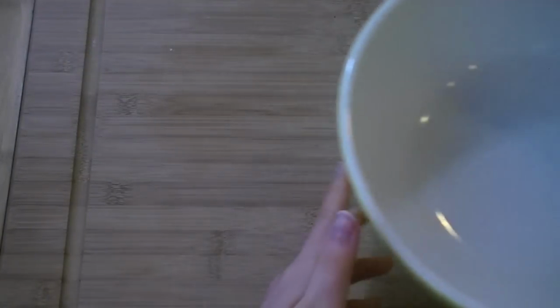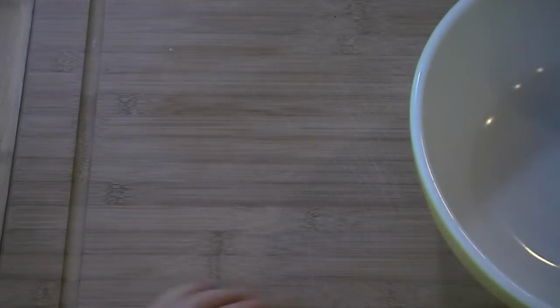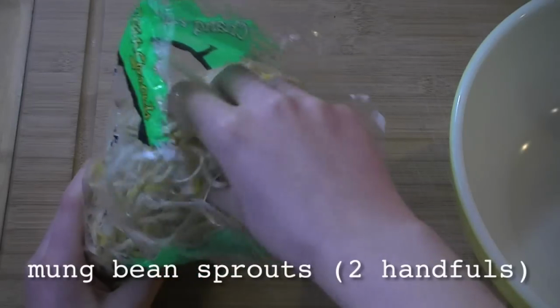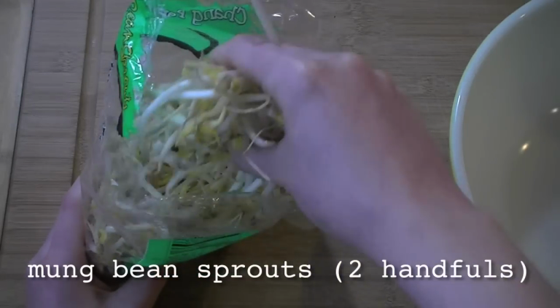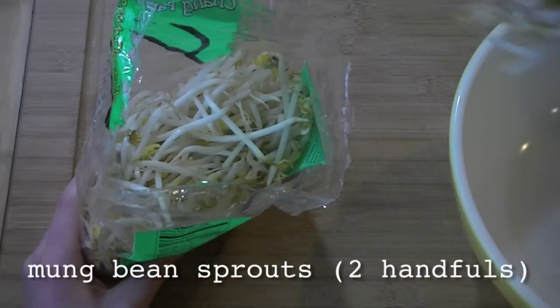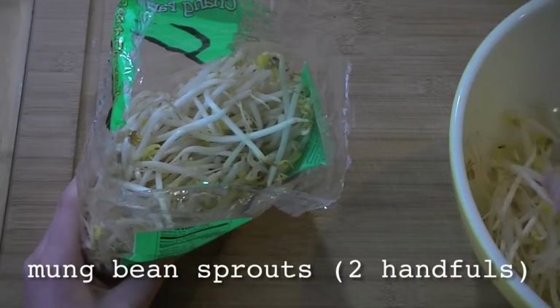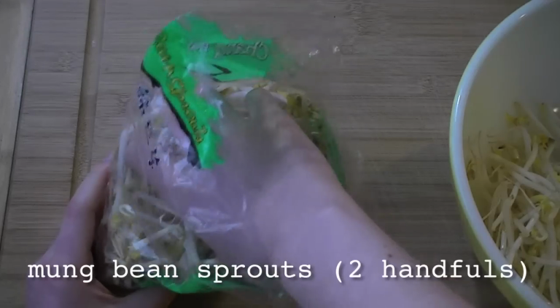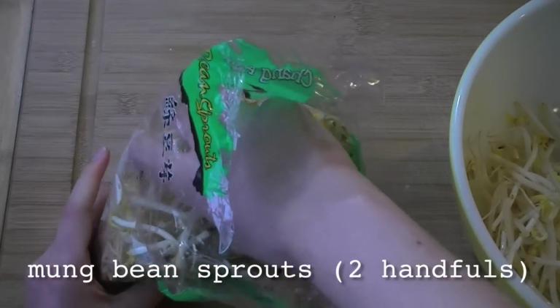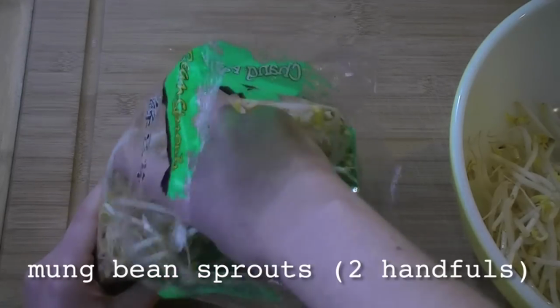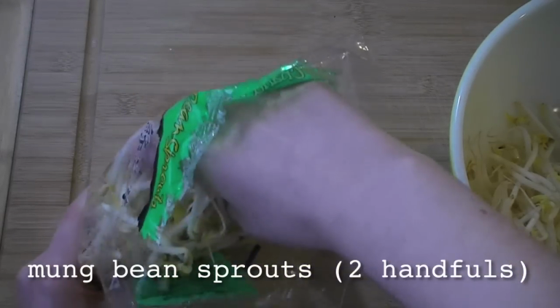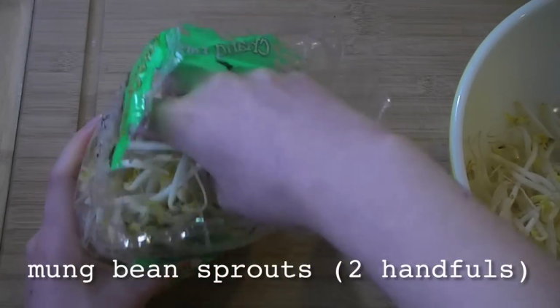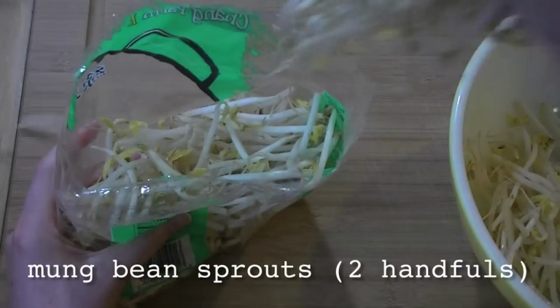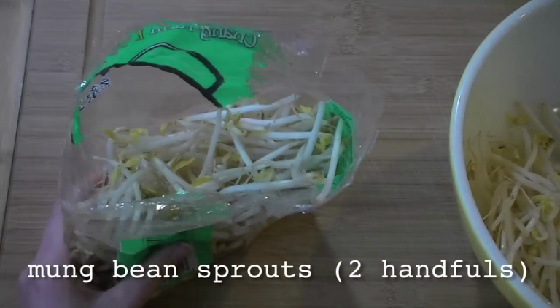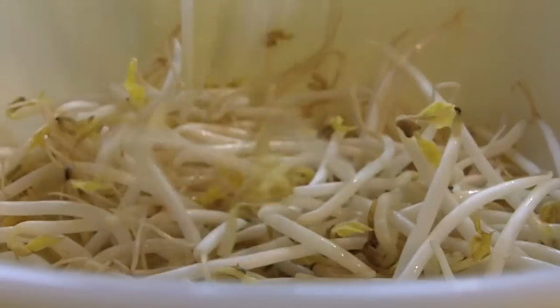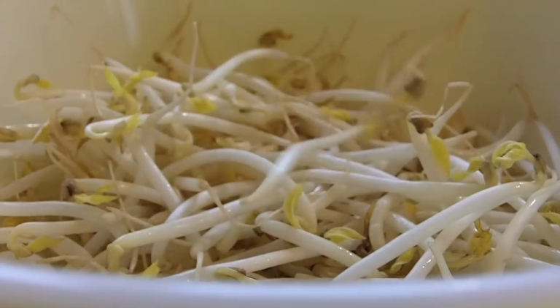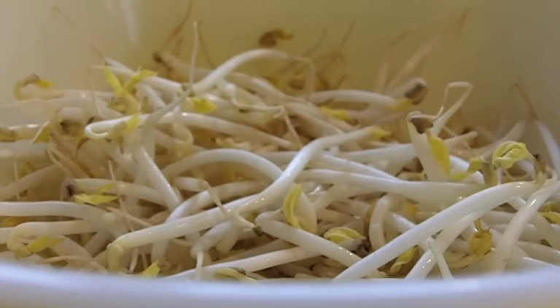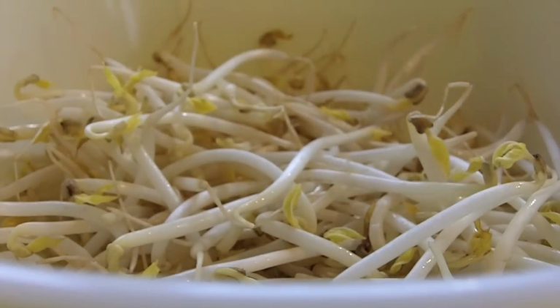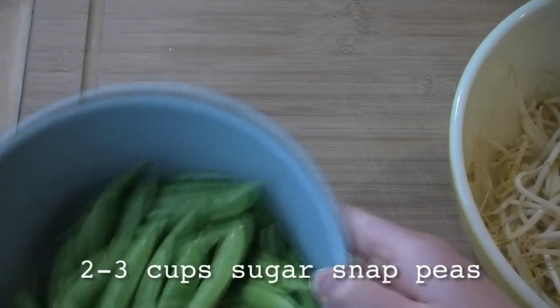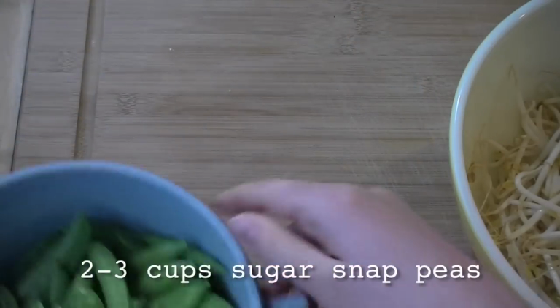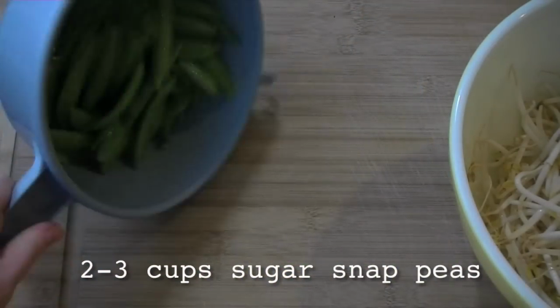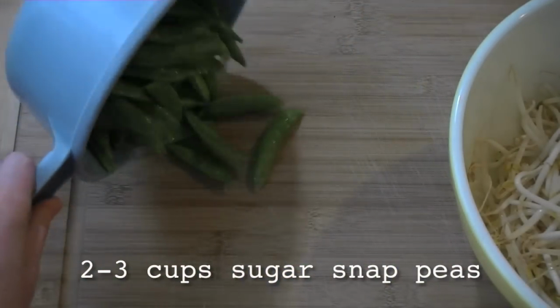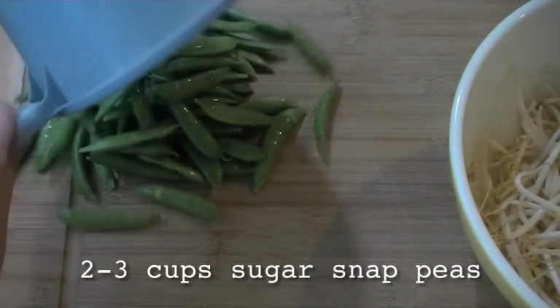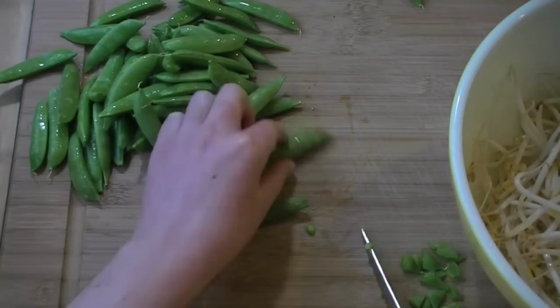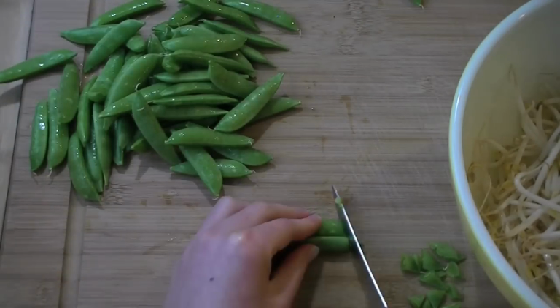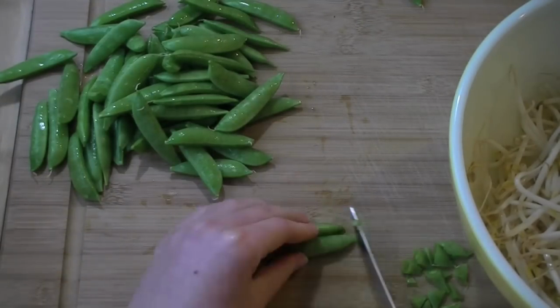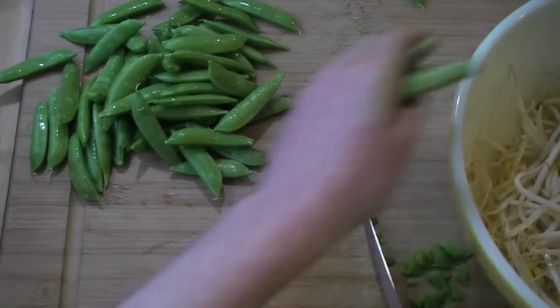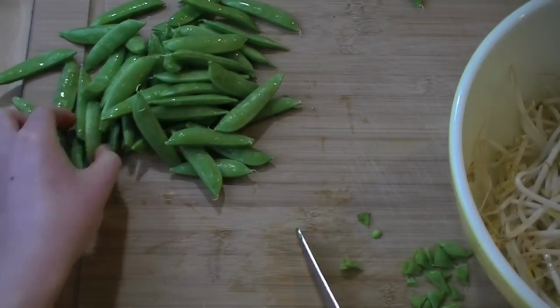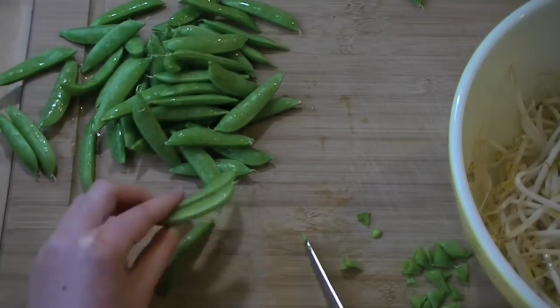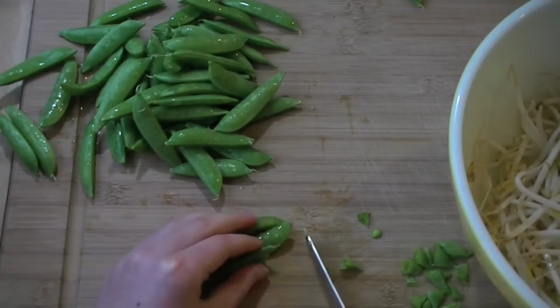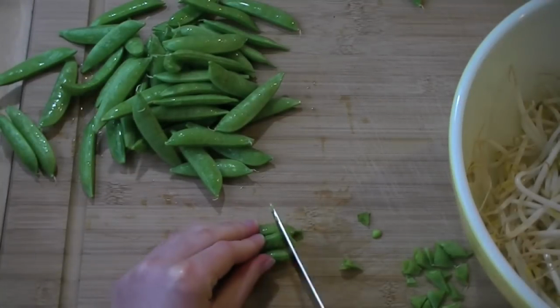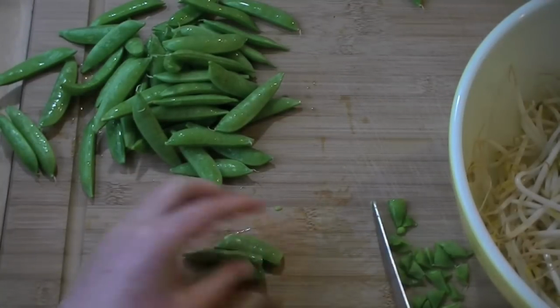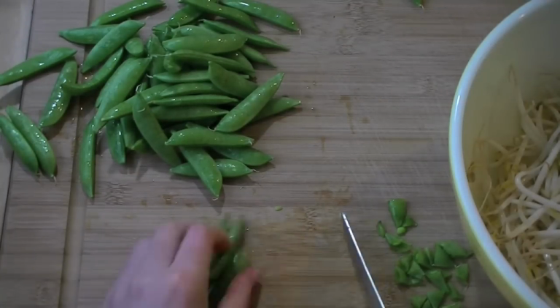Then add the following vegetables to a large salad bowl. Start with two handfuls of mung bean sprouts. Cut the ends off of two to three cups of sugar snap peas, and add those to the bowl as well.